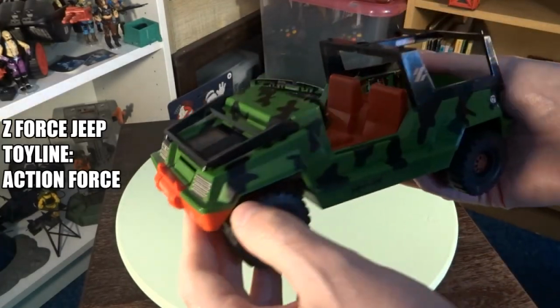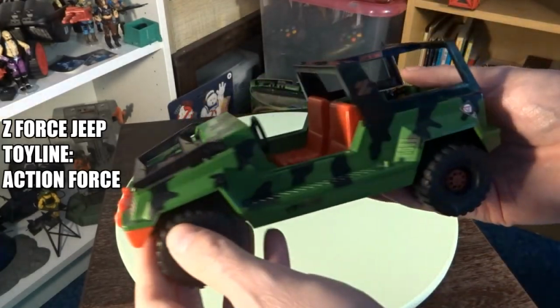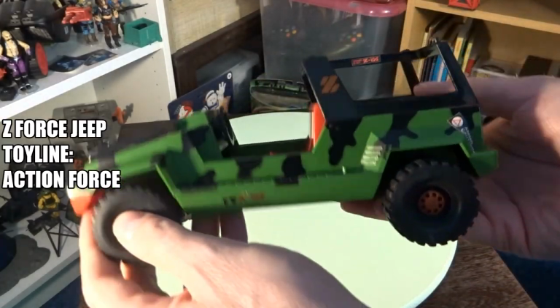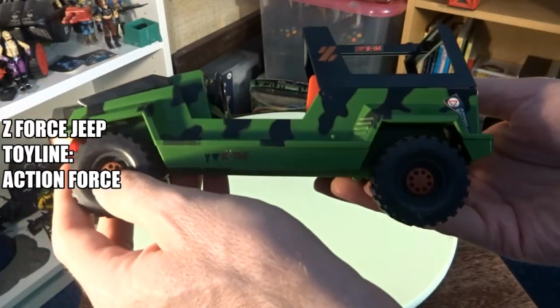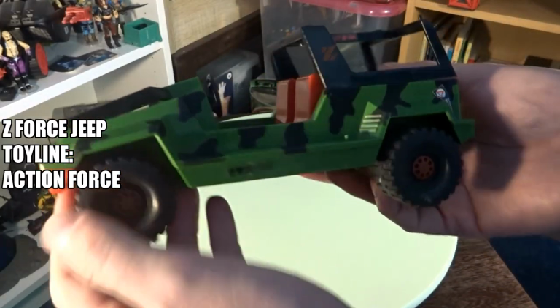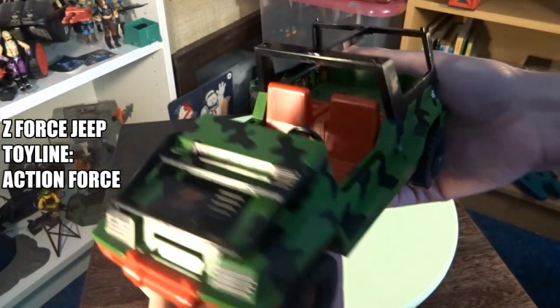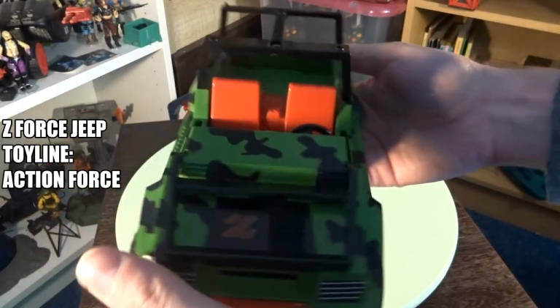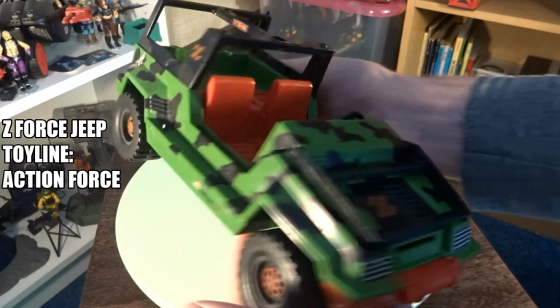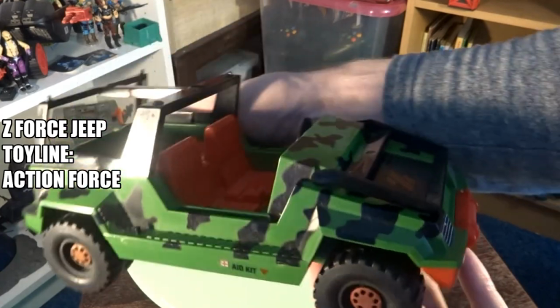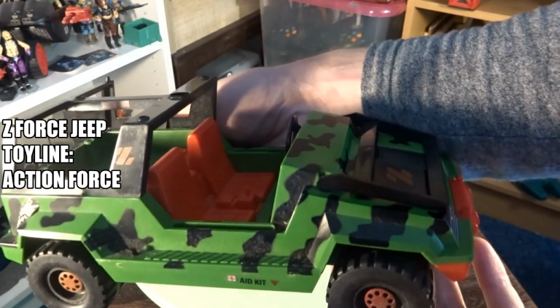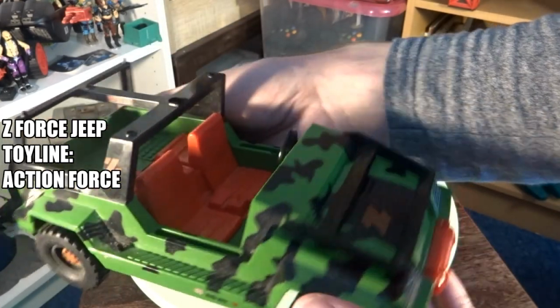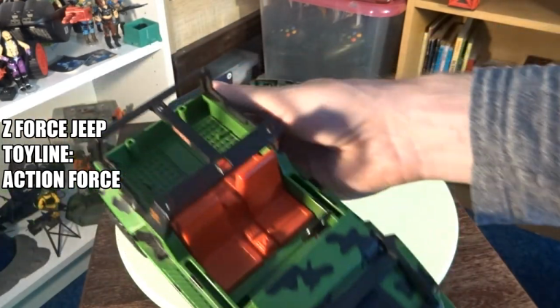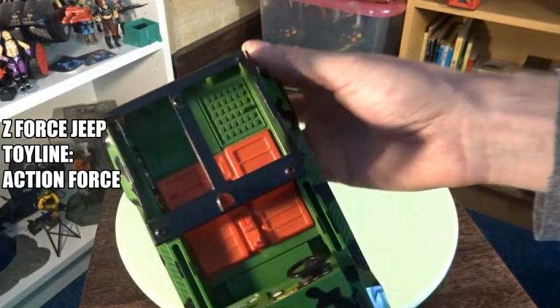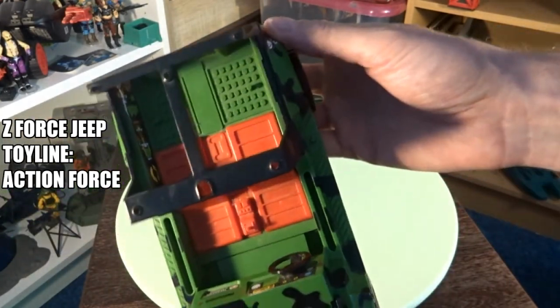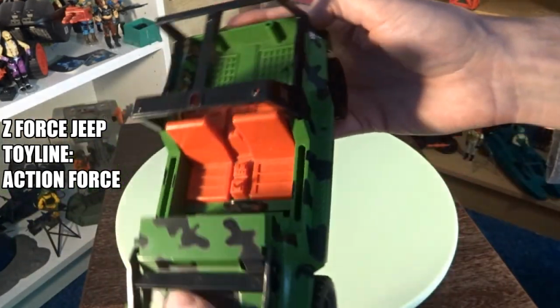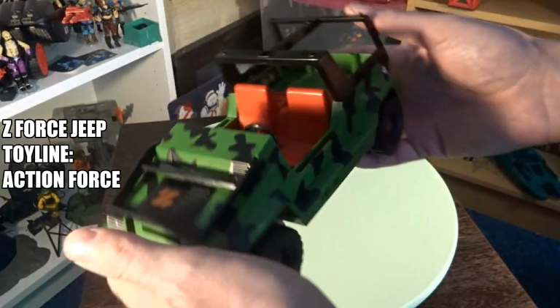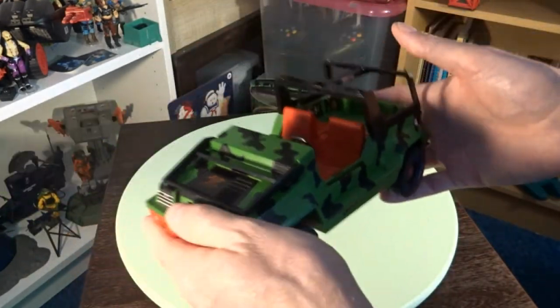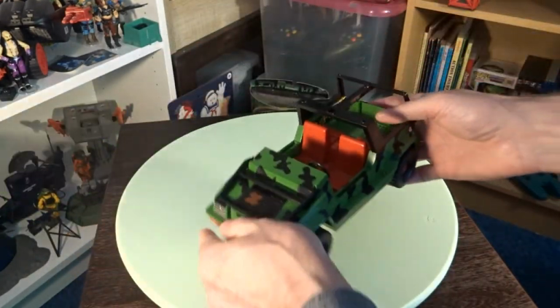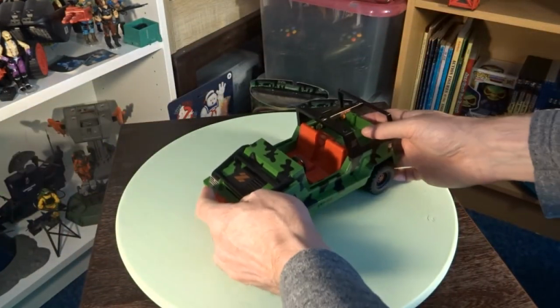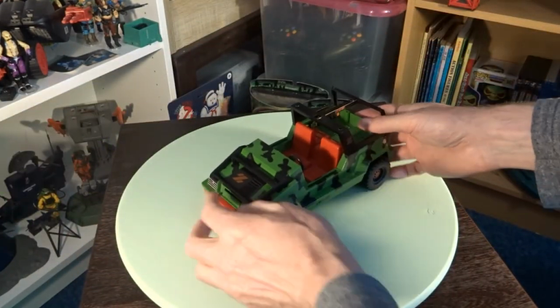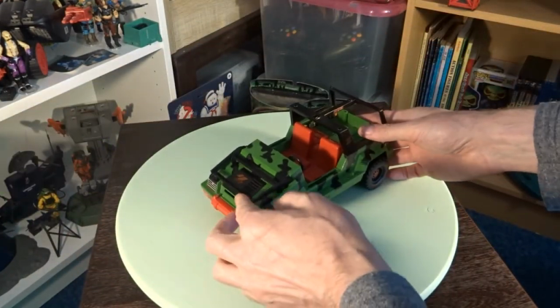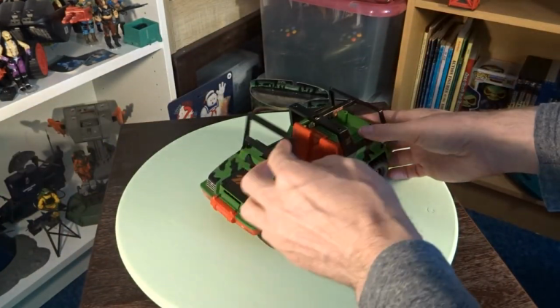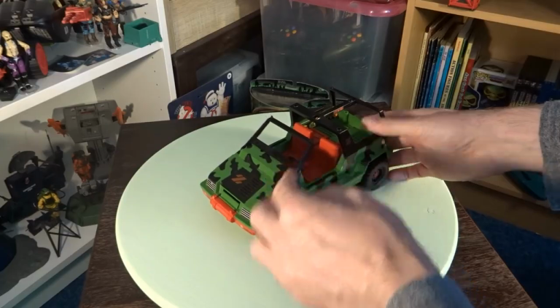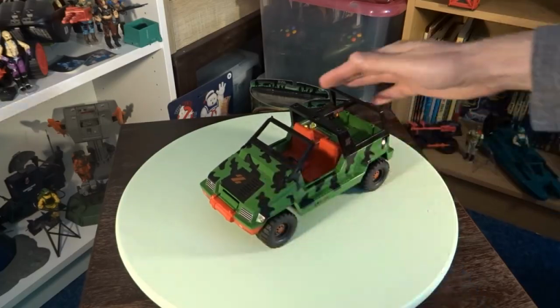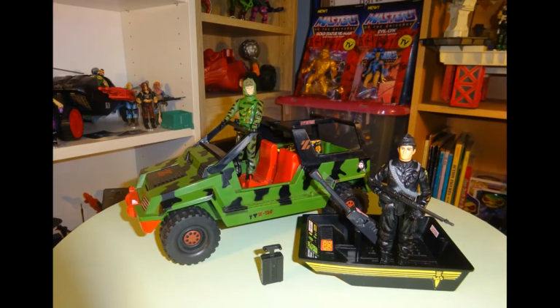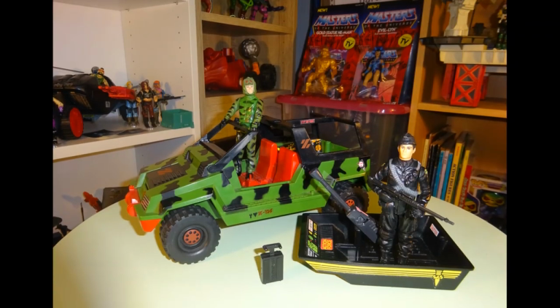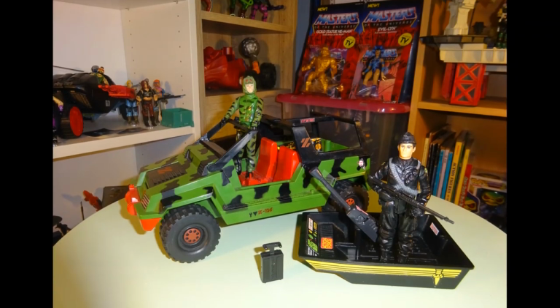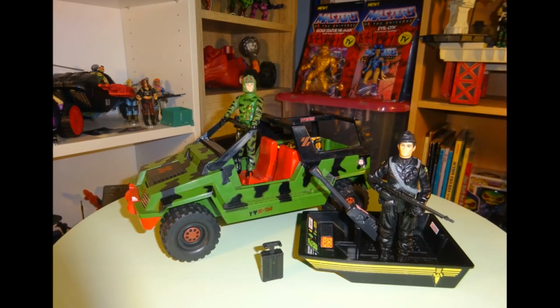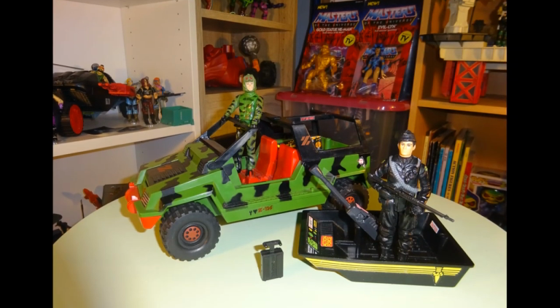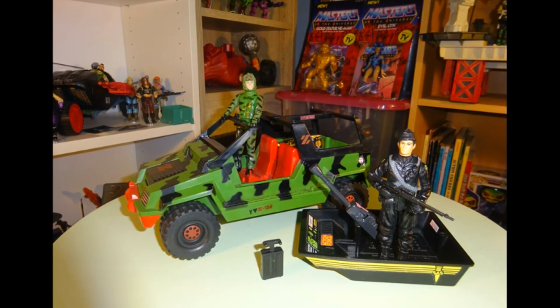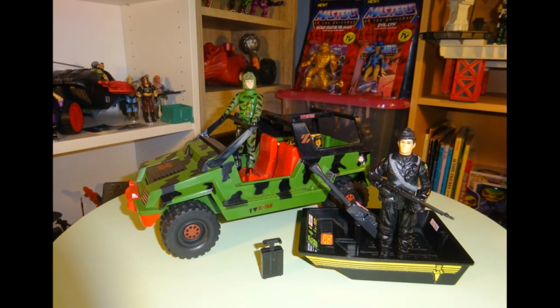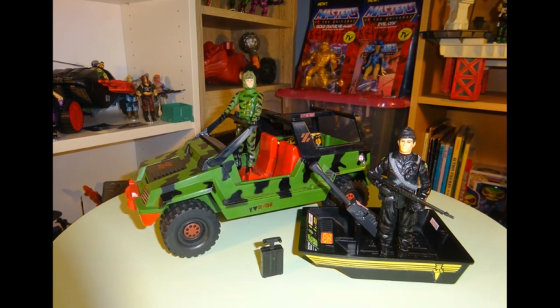I love the Z-Force Jeep. Getting it was another no-brainer for me. Even though it's not complete and the two front lights are missing, it still looks pretty awesome in that camo.